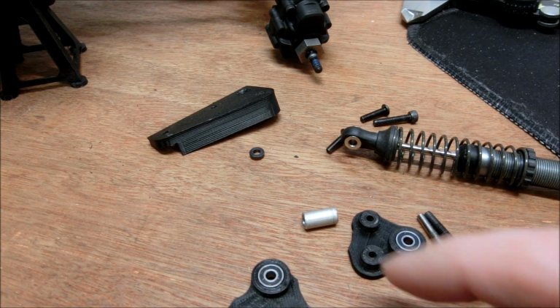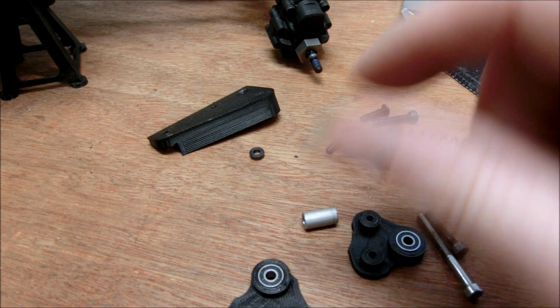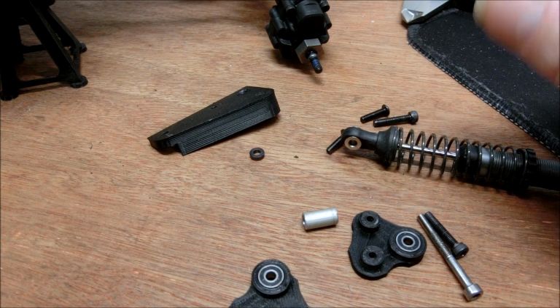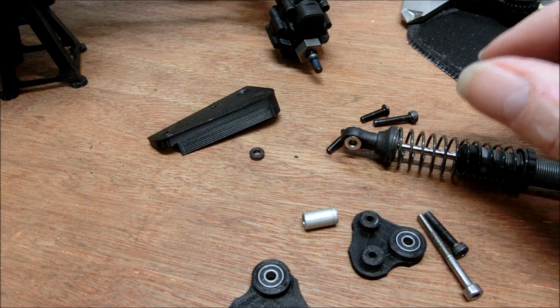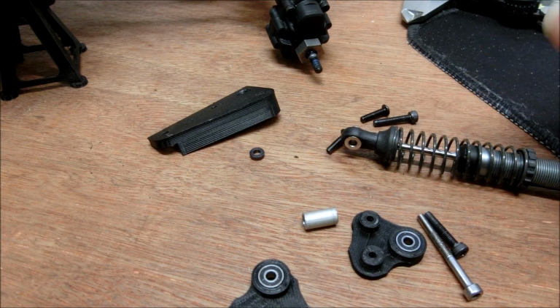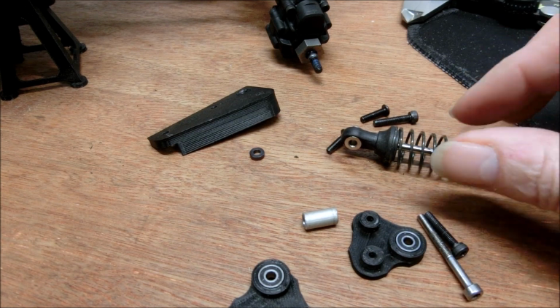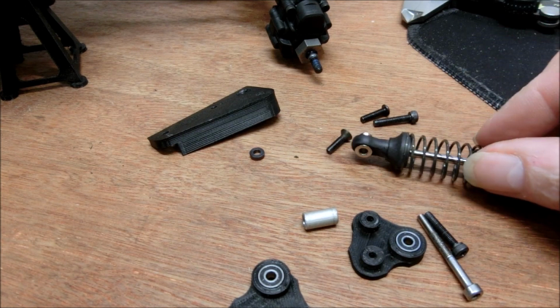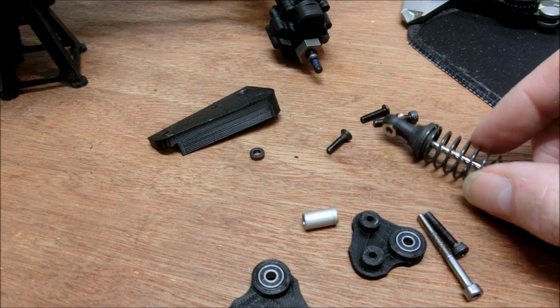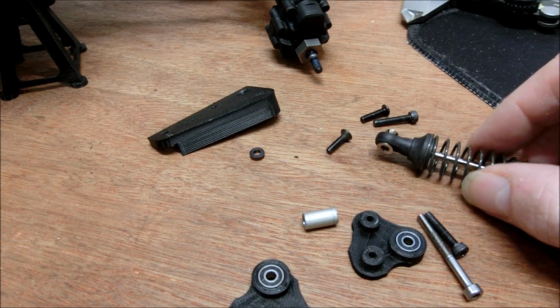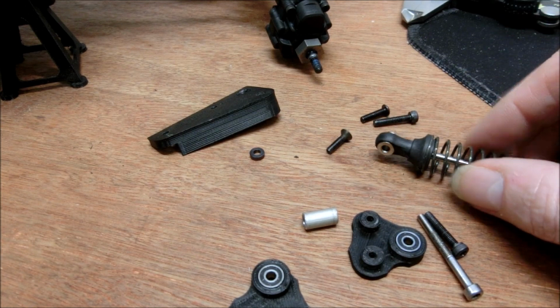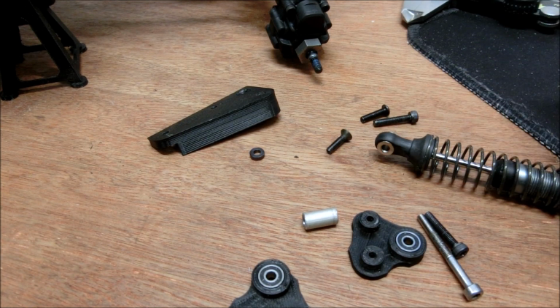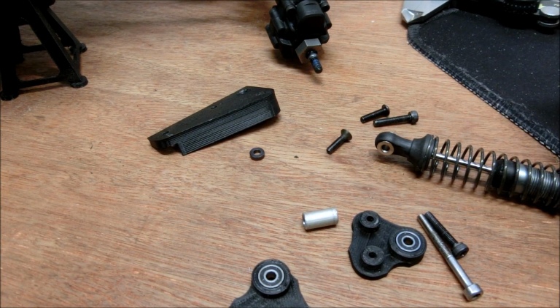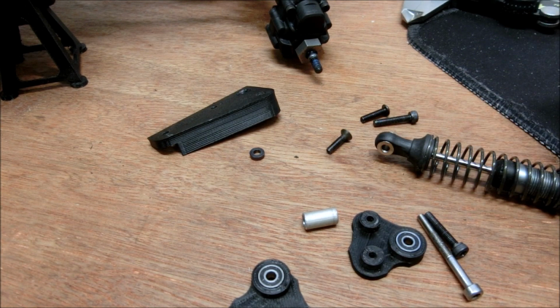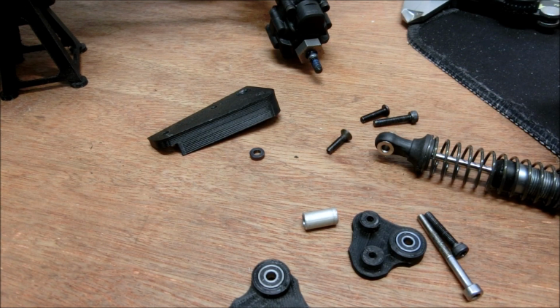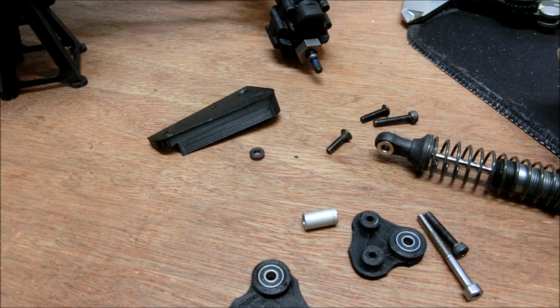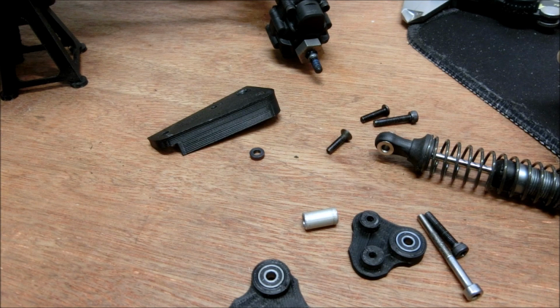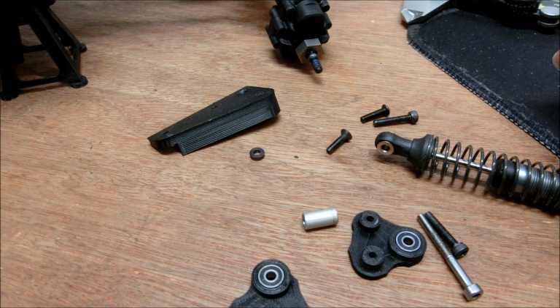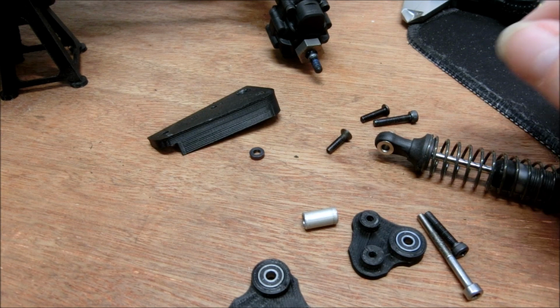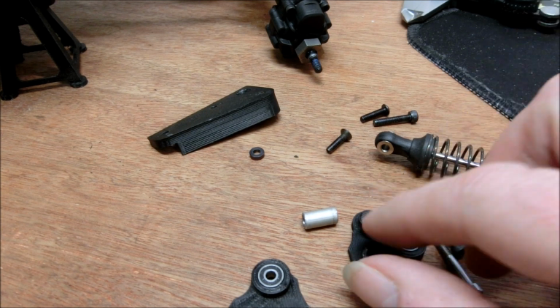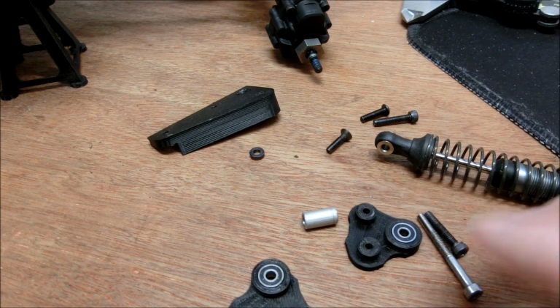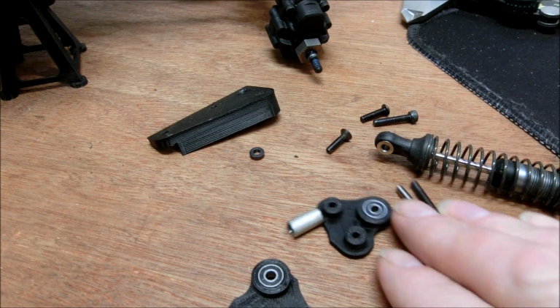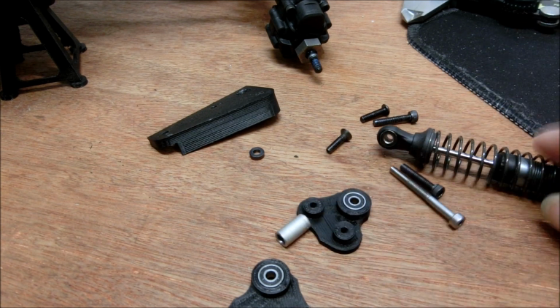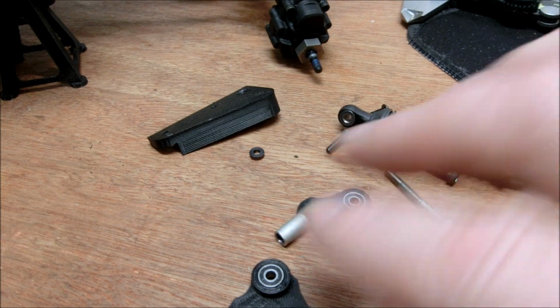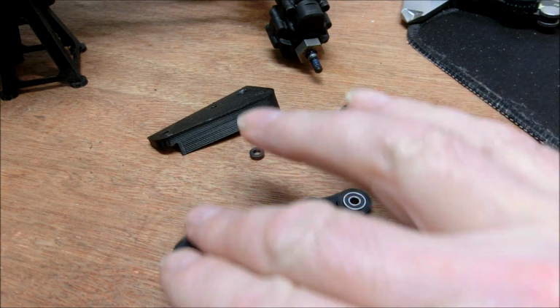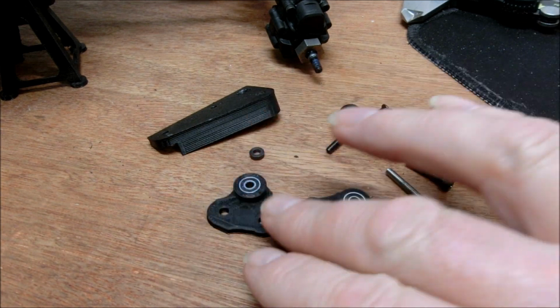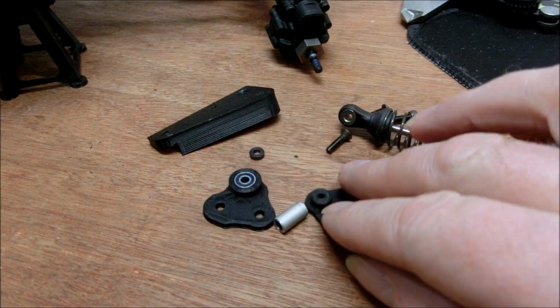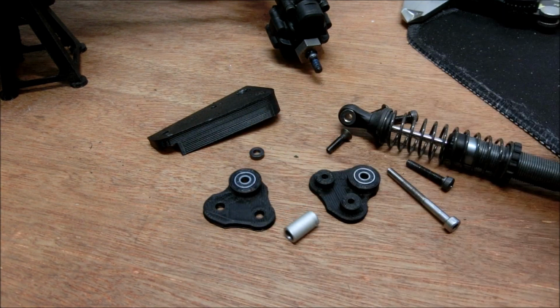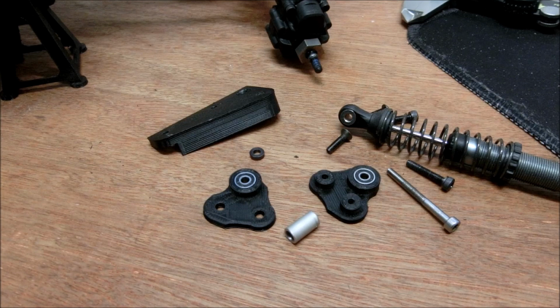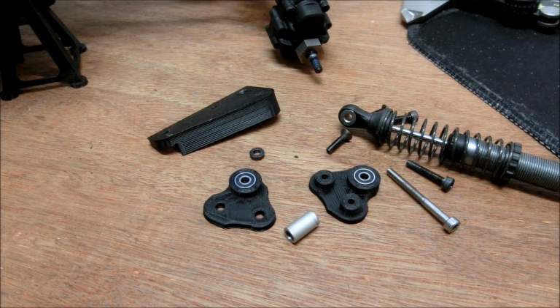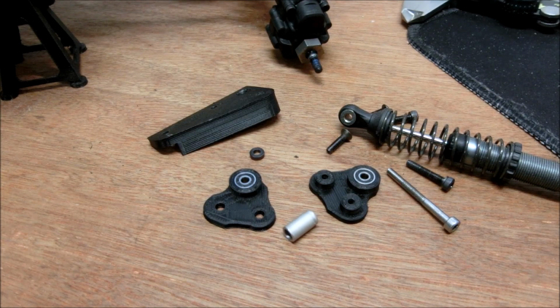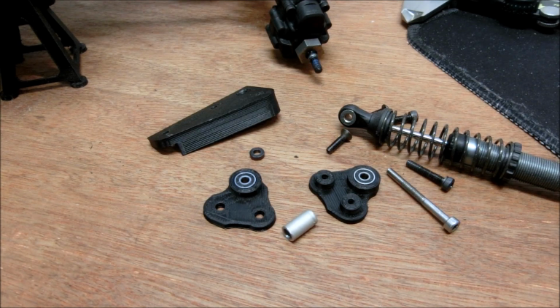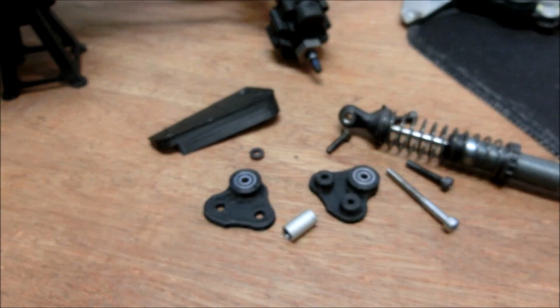Hi, this is a quick guide to installing the TRX4 cantilever suspension that I designed. The part in front of you should be all you need to install it onto one side of the vehicle.